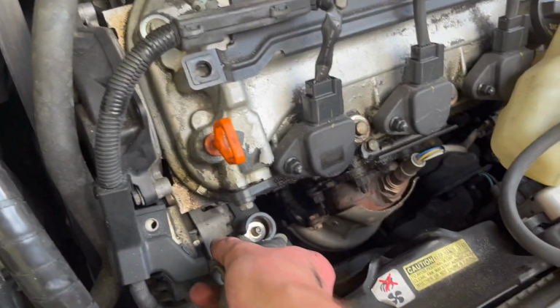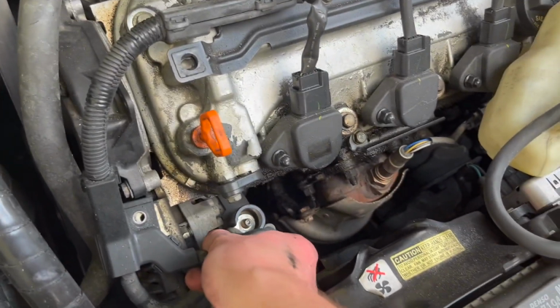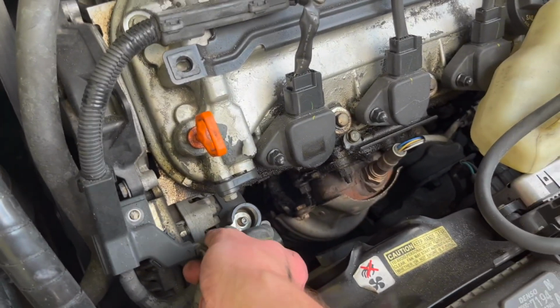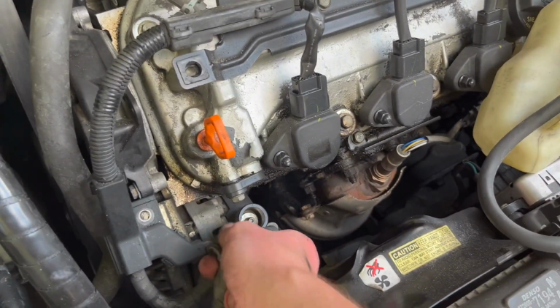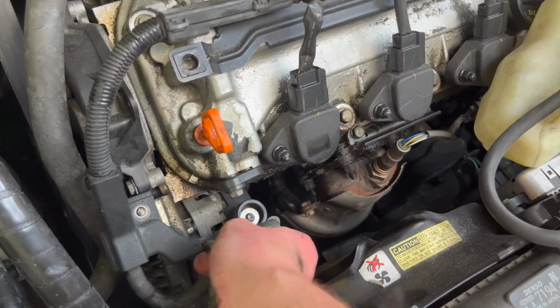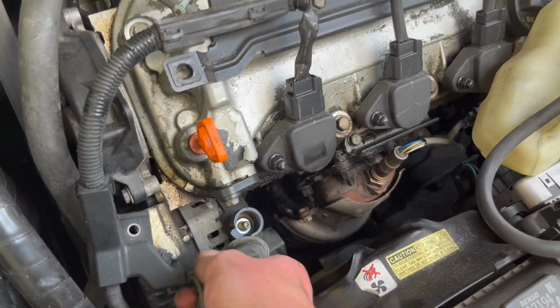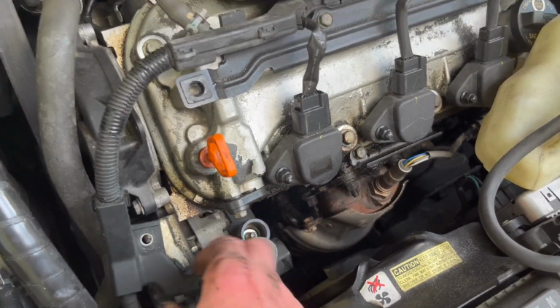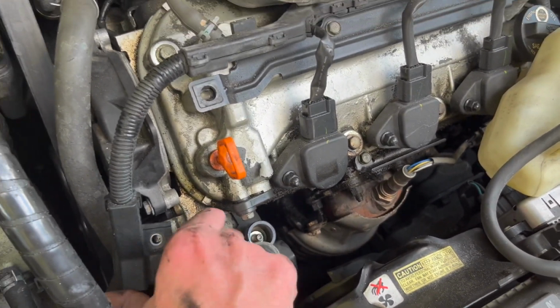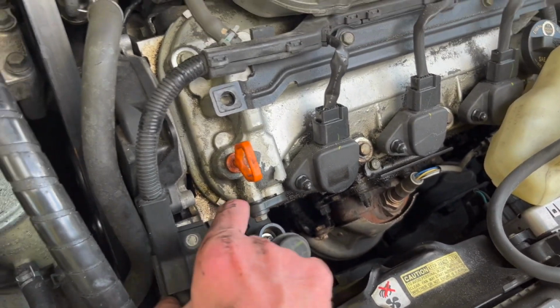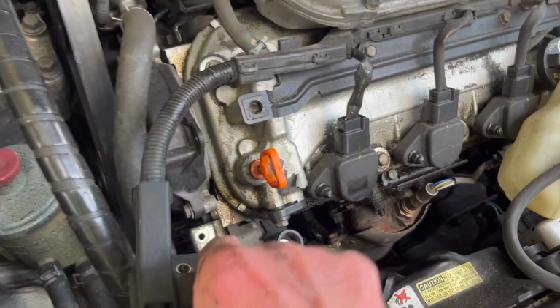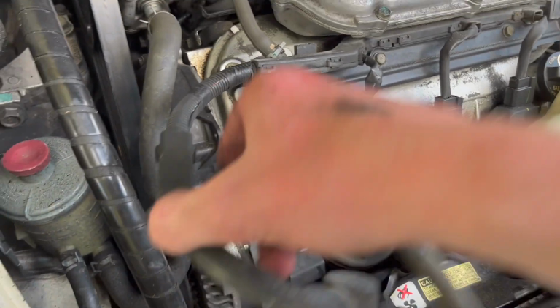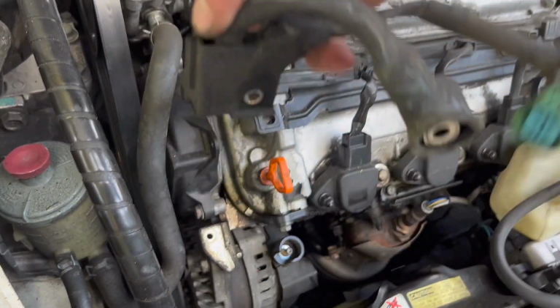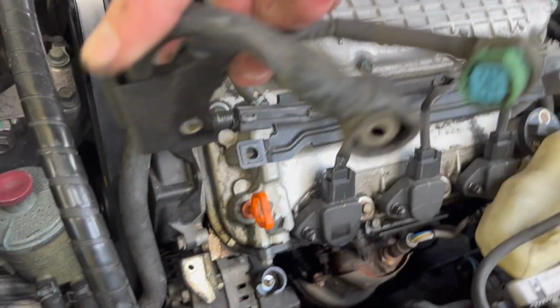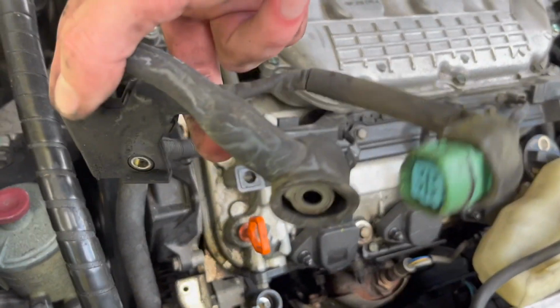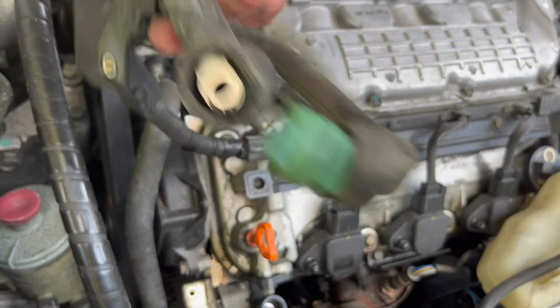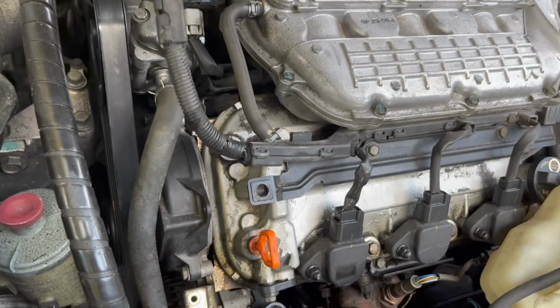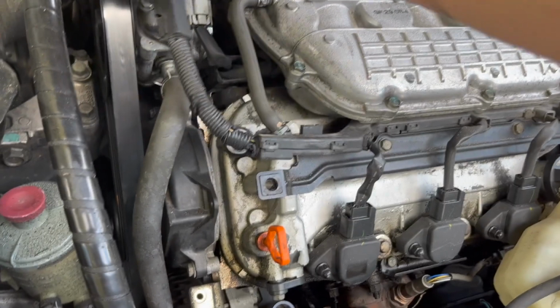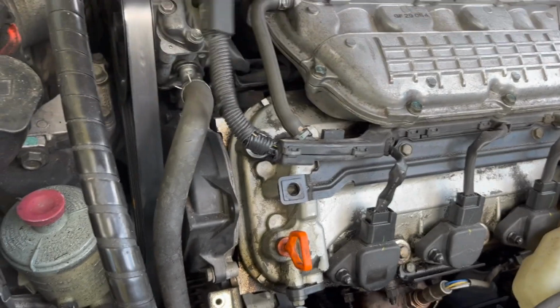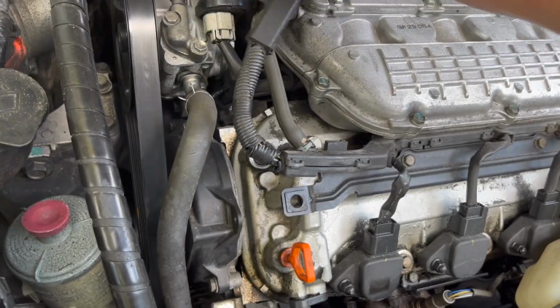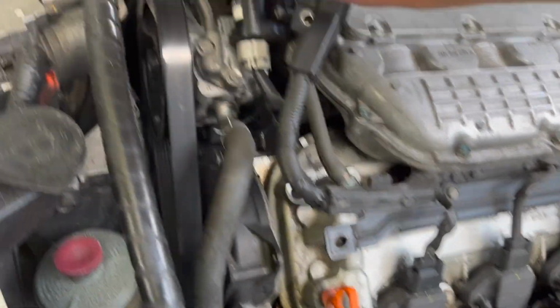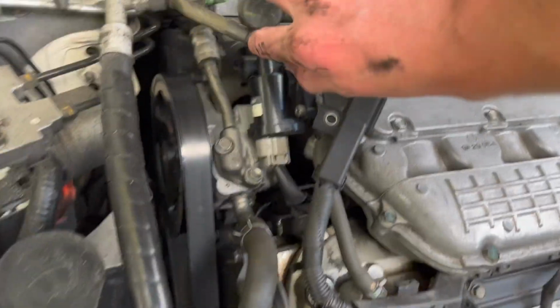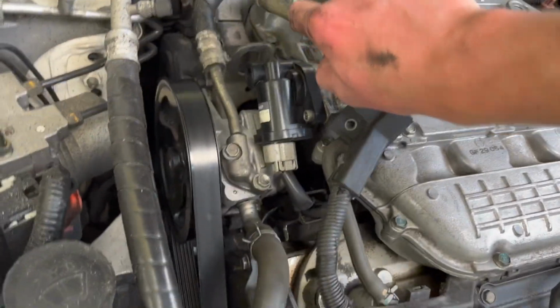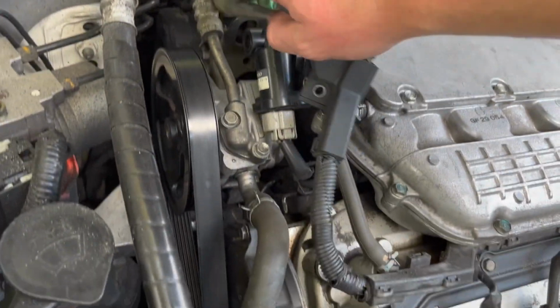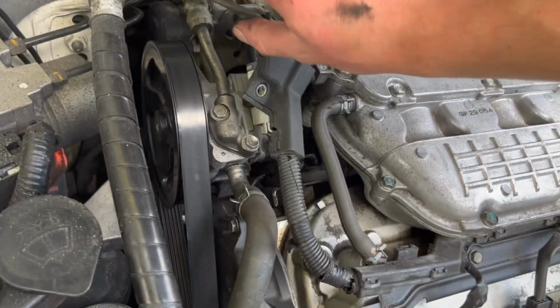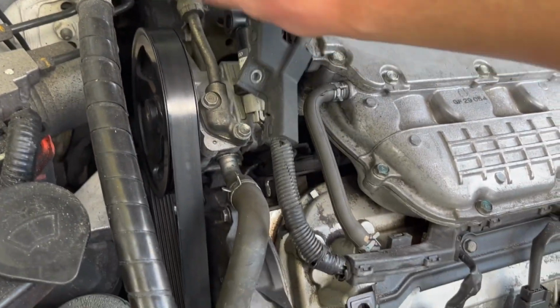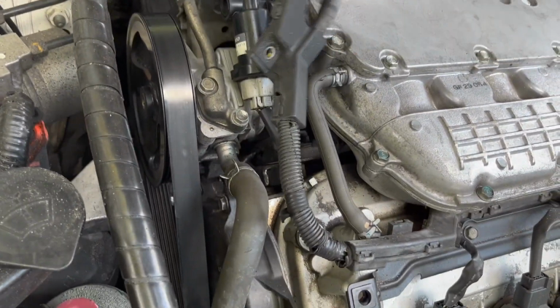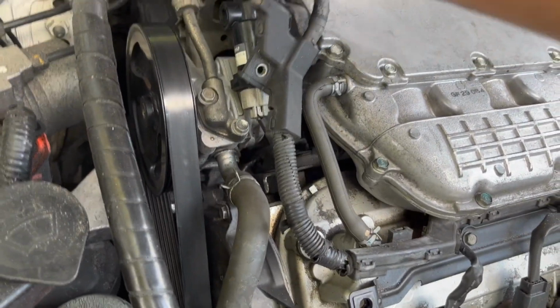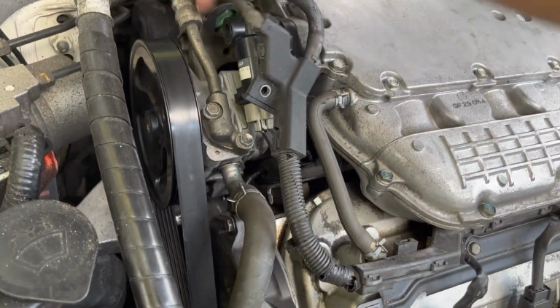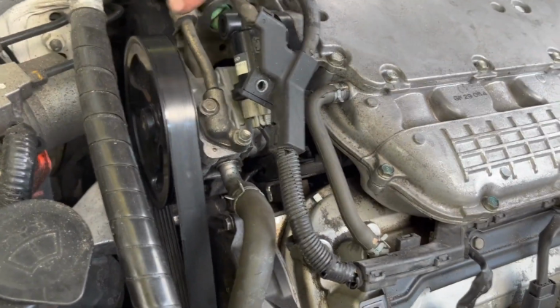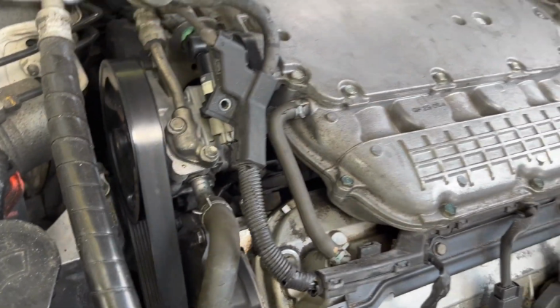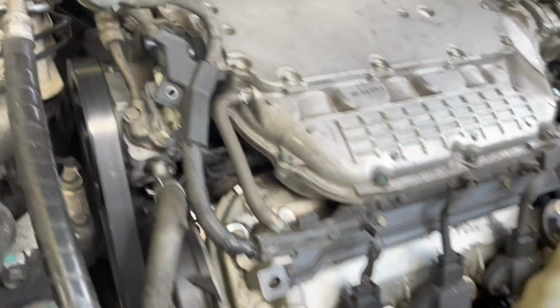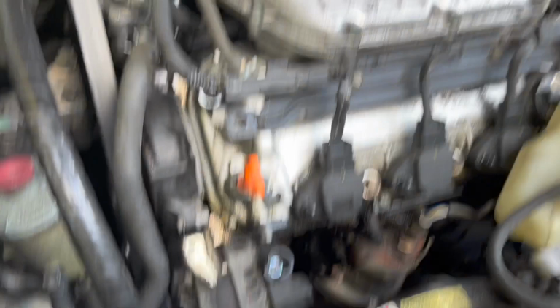Don't drop this nut because if you drop it underneath, you might never find it. Once that's out, you should be able to just remove it all. That's removed — just keep it somewhere in the back.